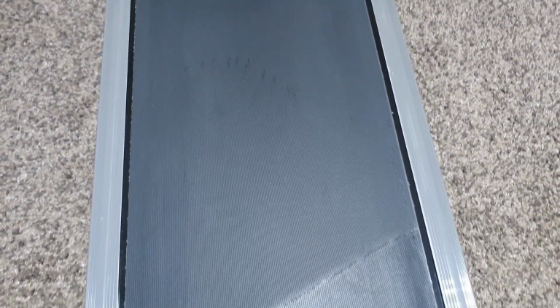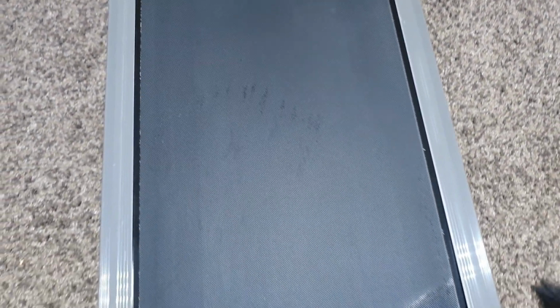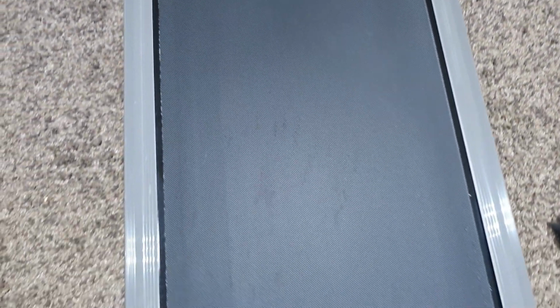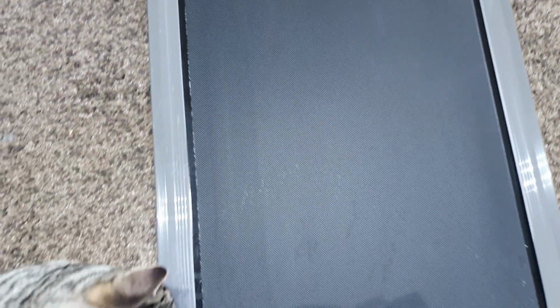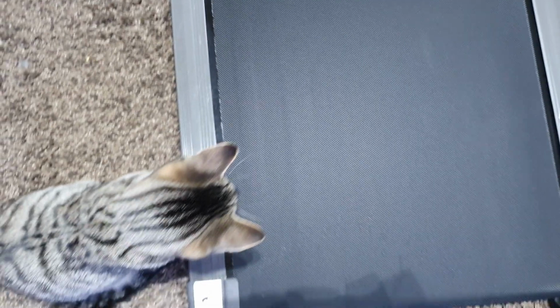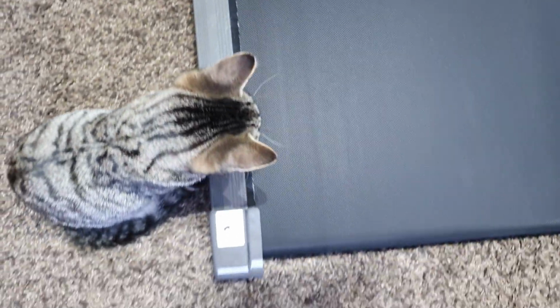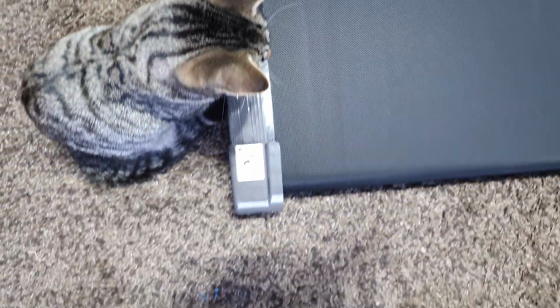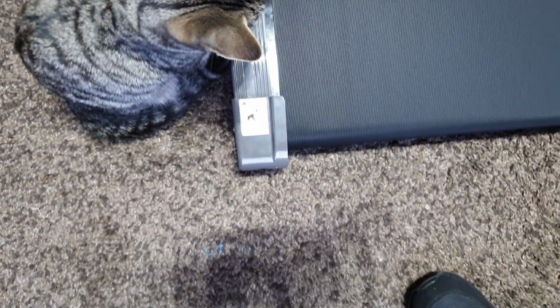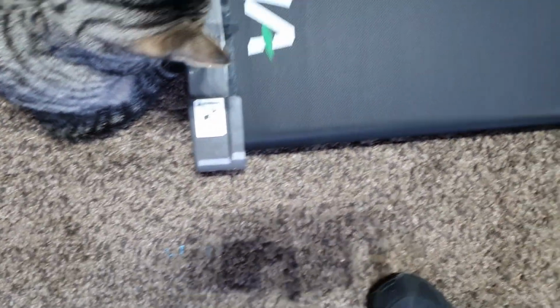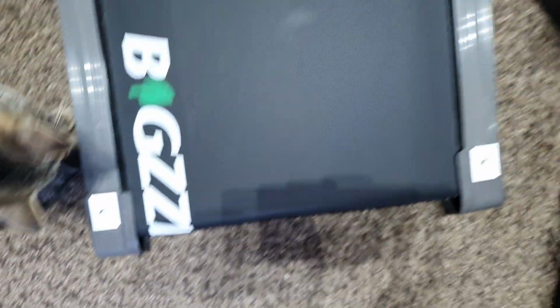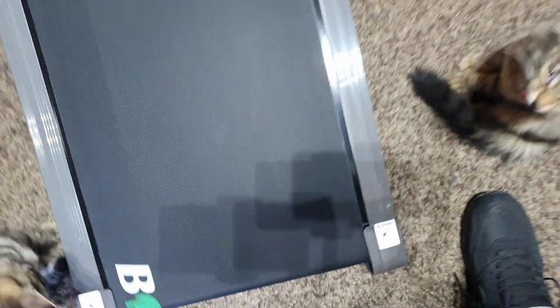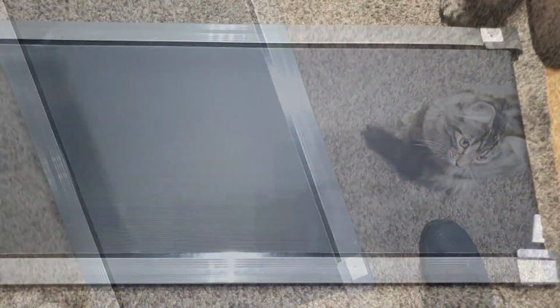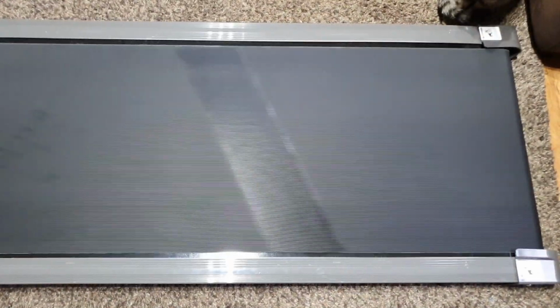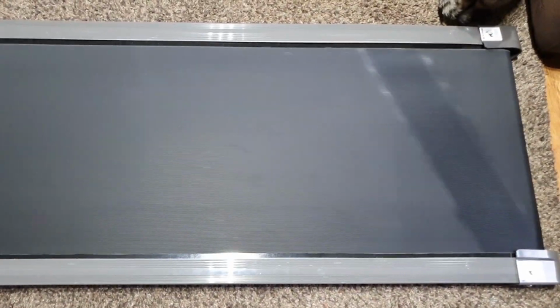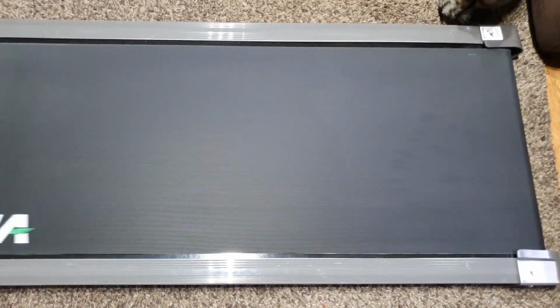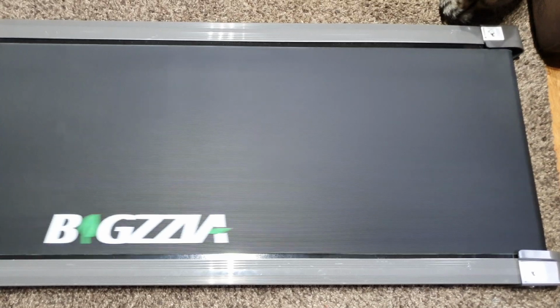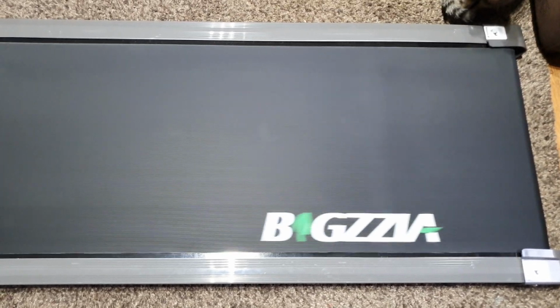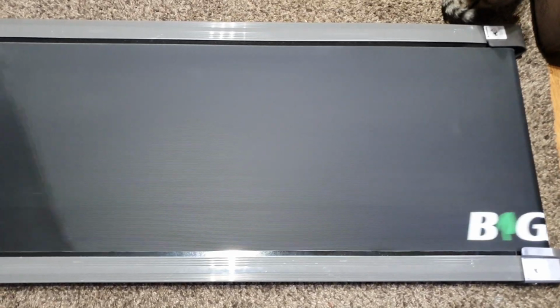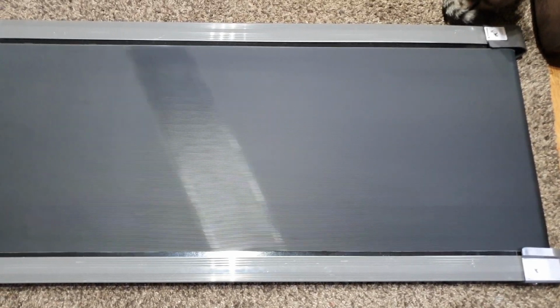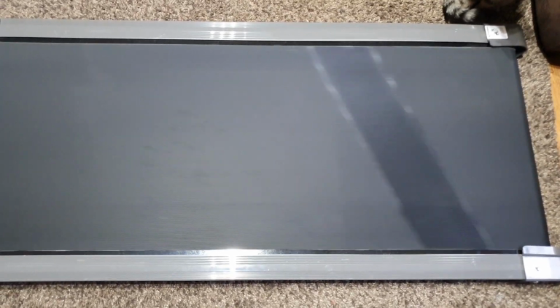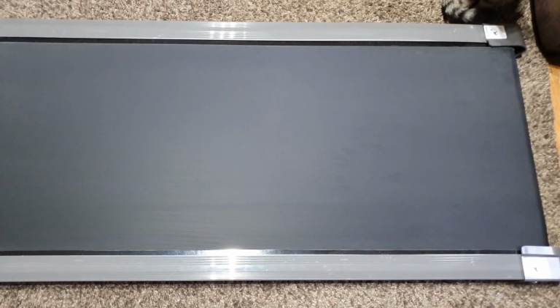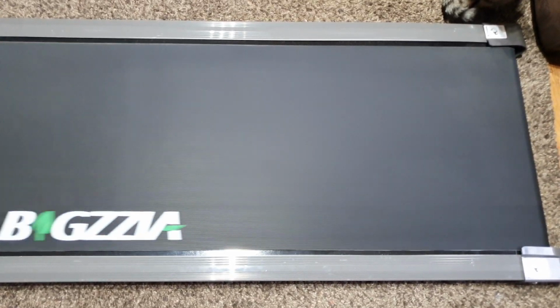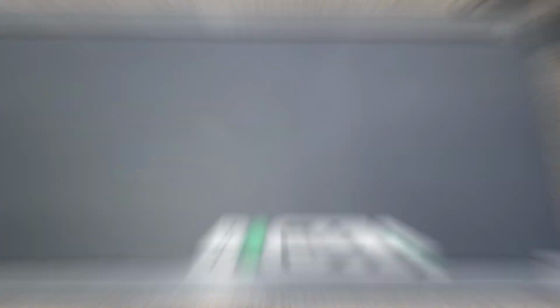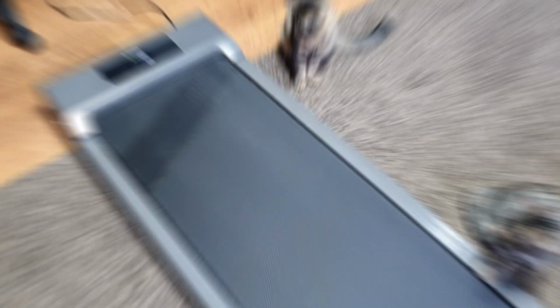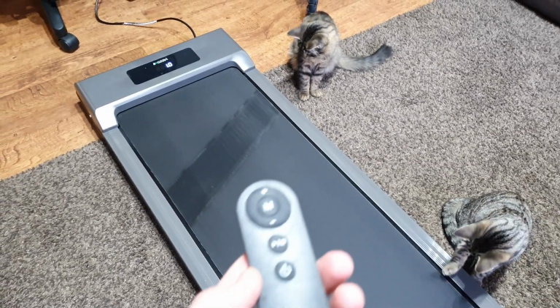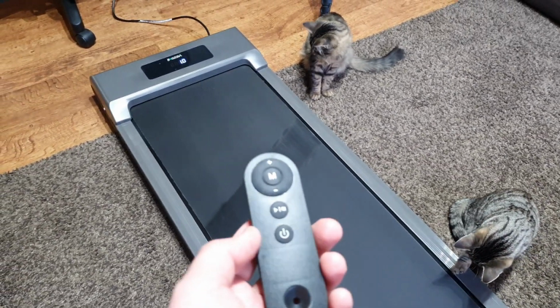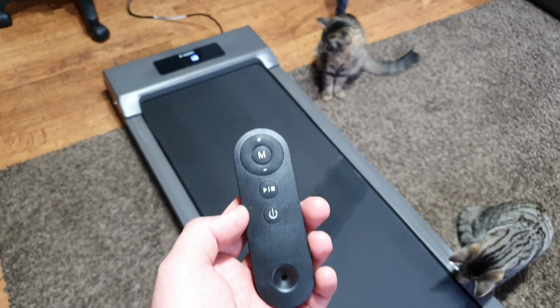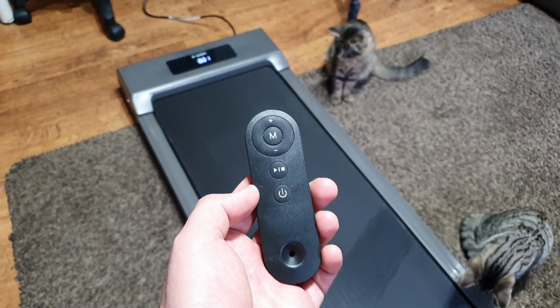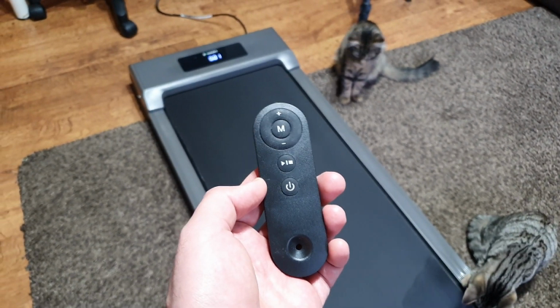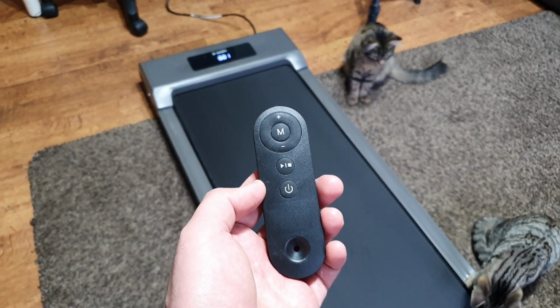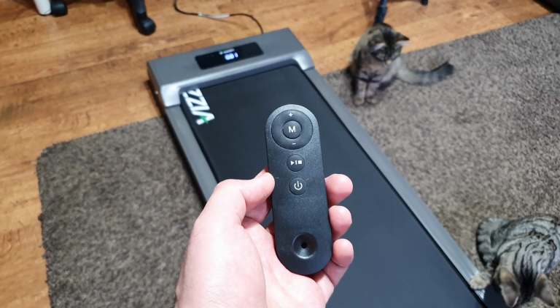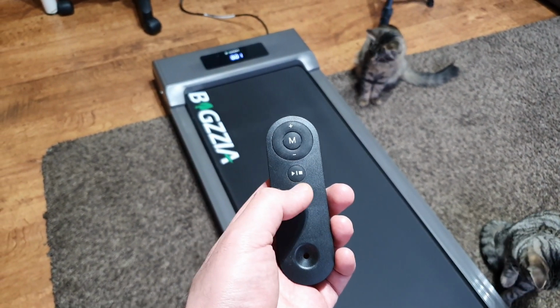In terms of specifications, the unit weighs 23 kilograms. The full length is 122 centimeters and it's only 49 centimeters wide. The actual running area is 102 centimeters long and 39 centimeters wide, making it a very compact piece of equipment.